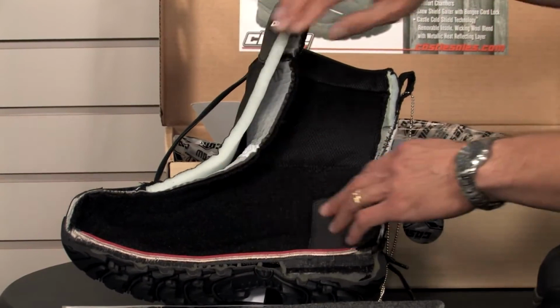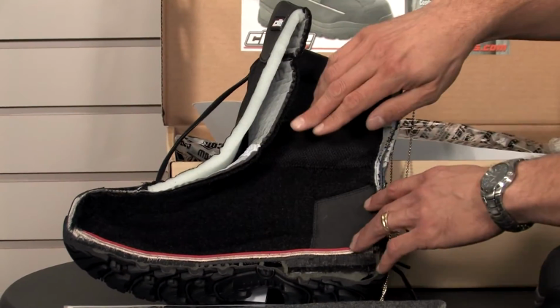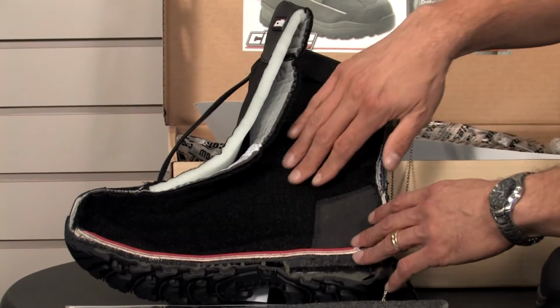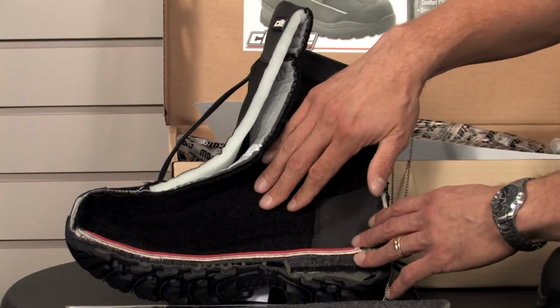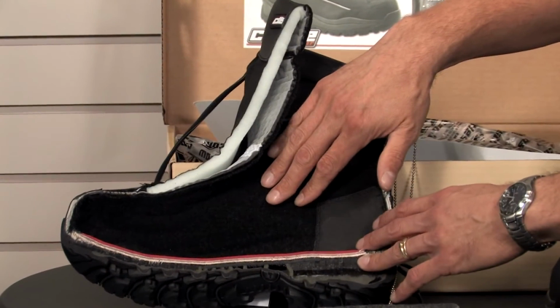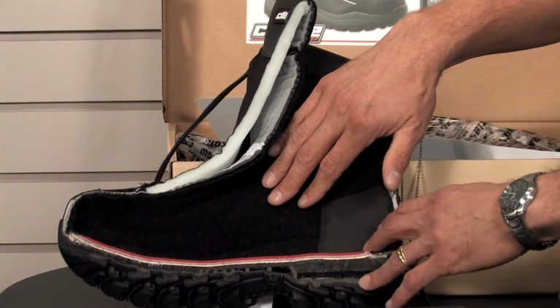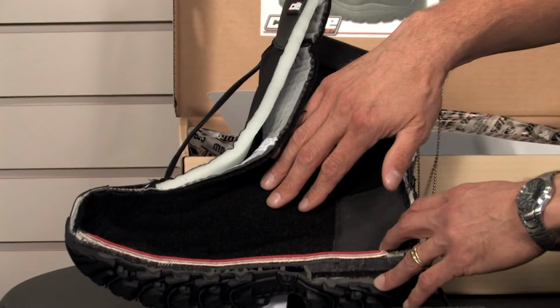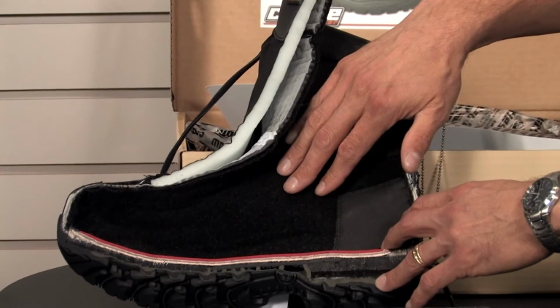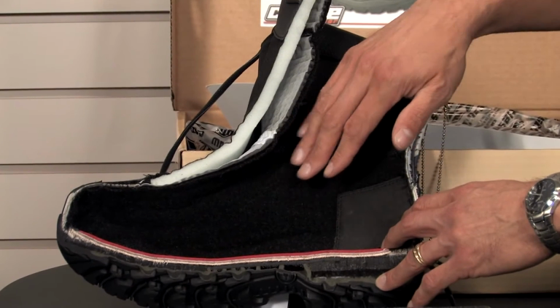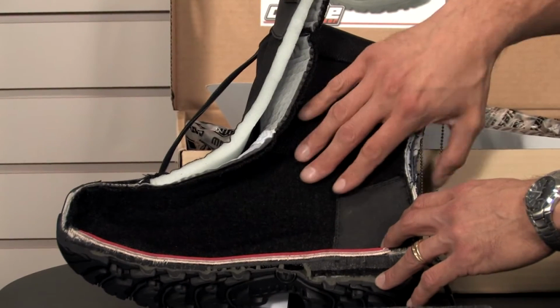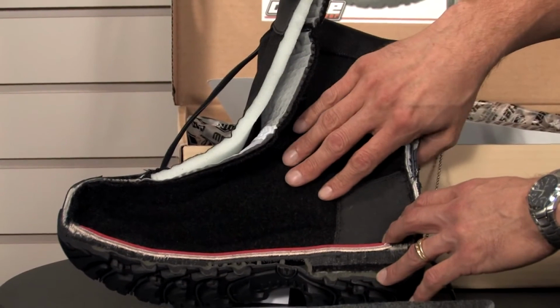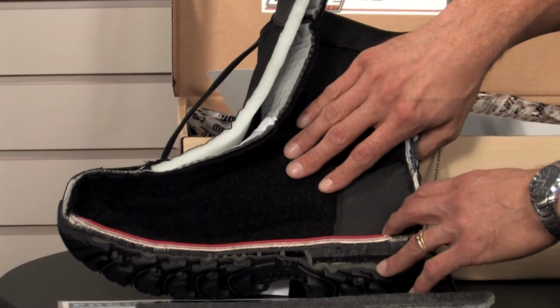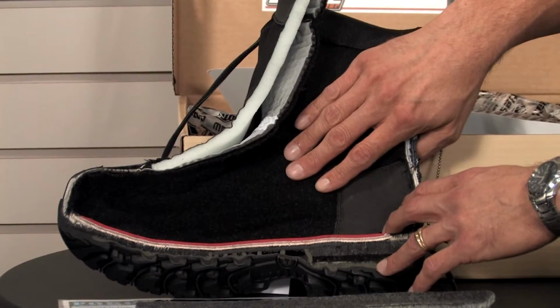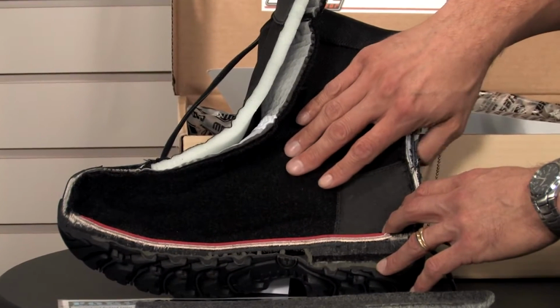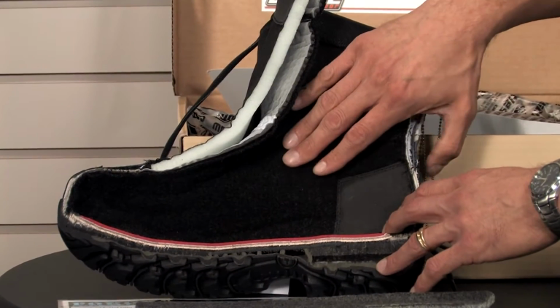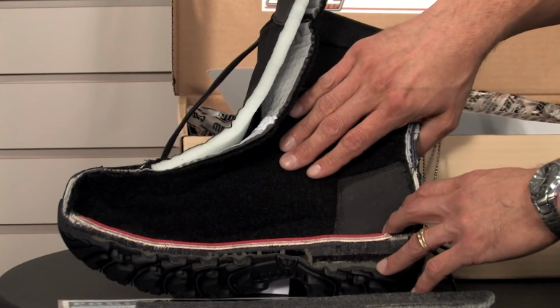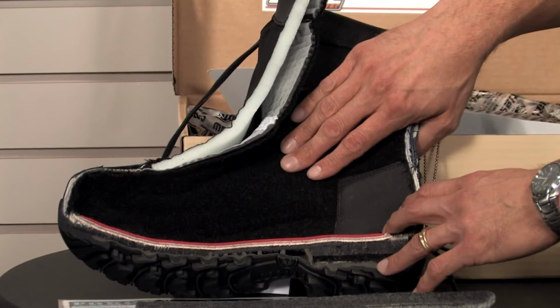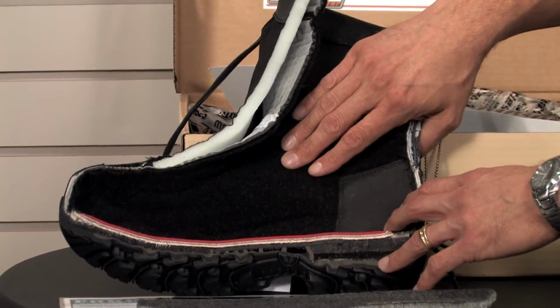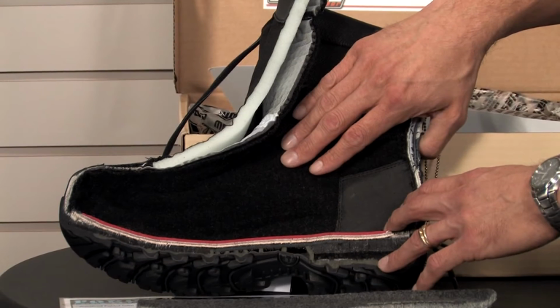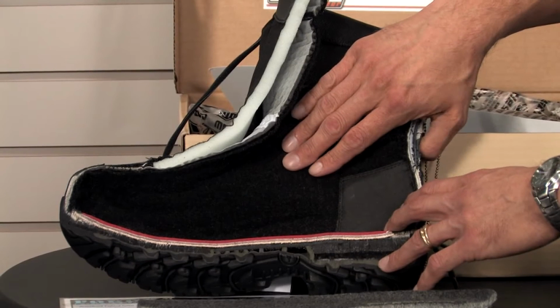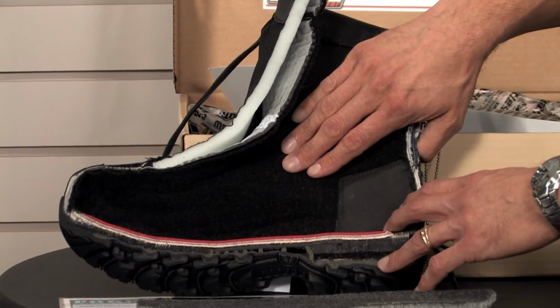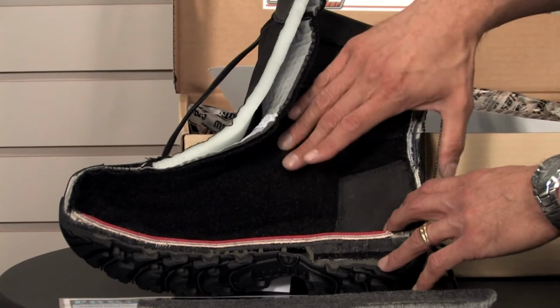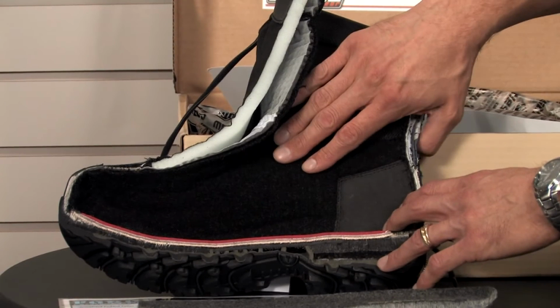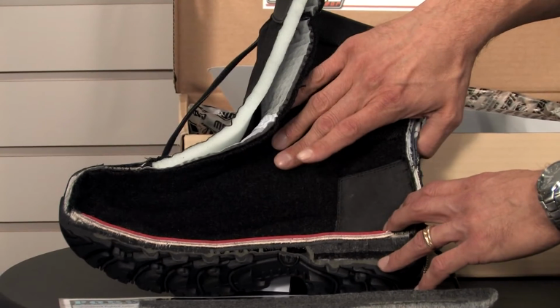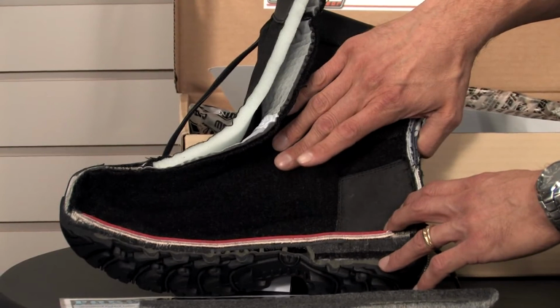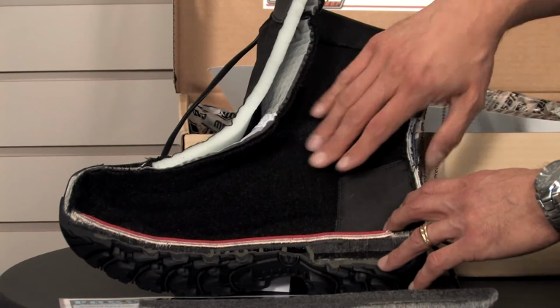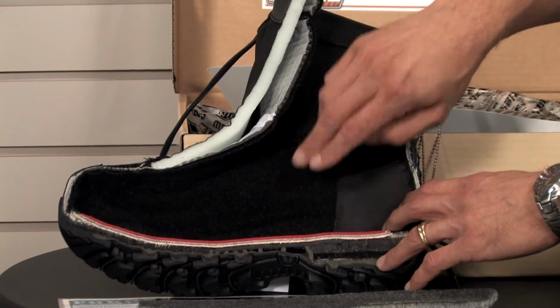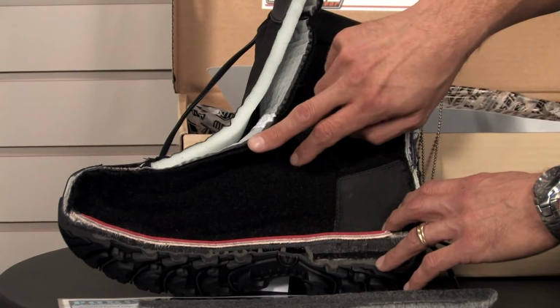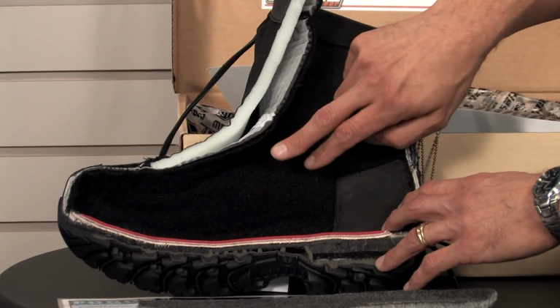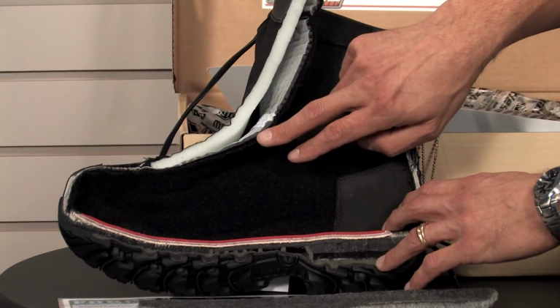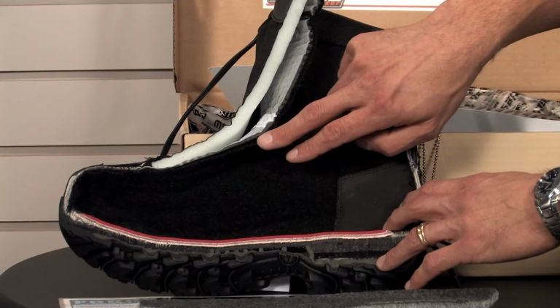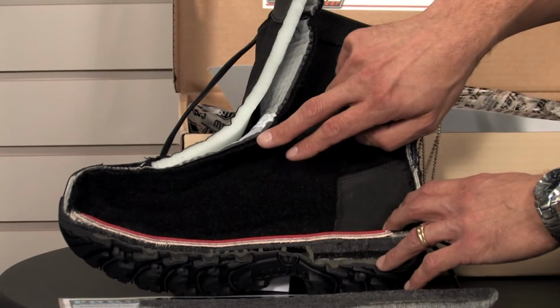It has a triple layer merino wool blend insulation combined with a wicking air mesh and perforated heat trapping foam, which creates warm dry comfort in all conditions. And you can see that foam and the air mesh right here.